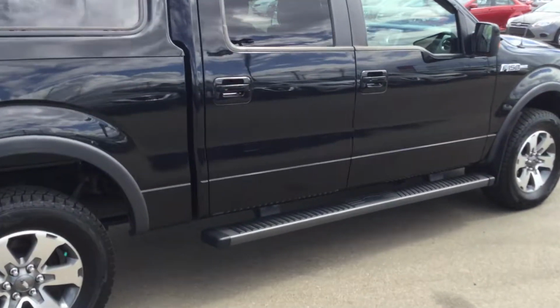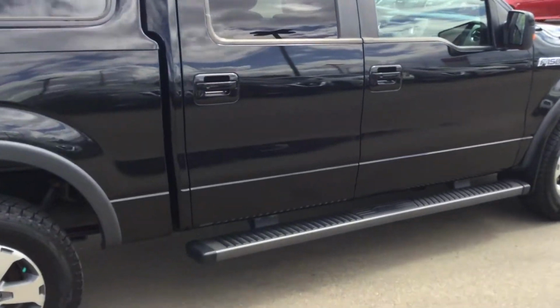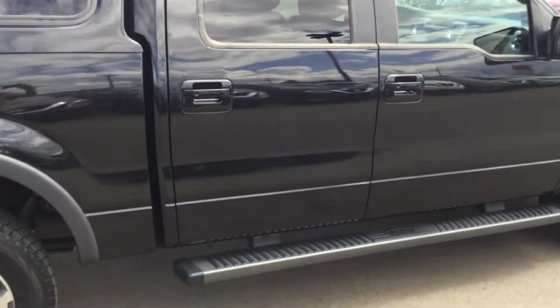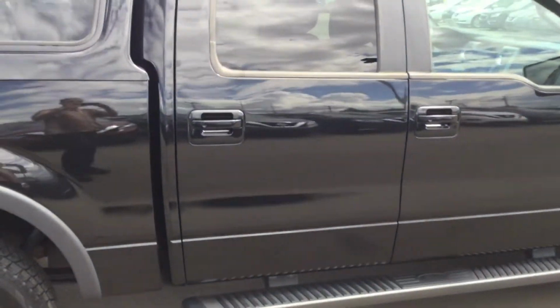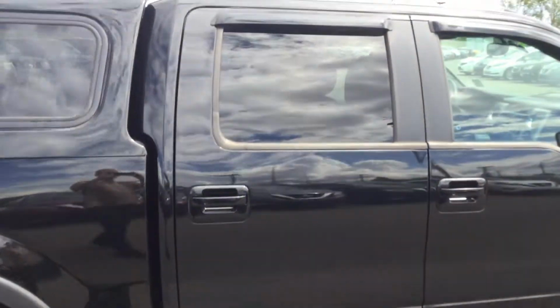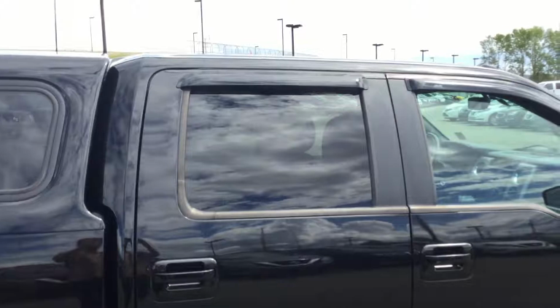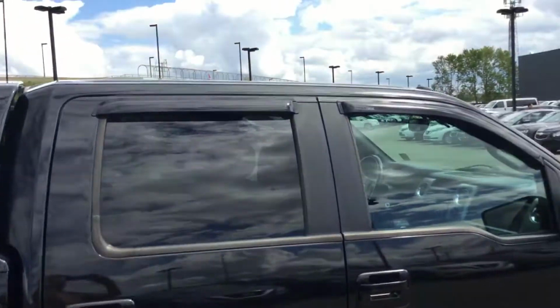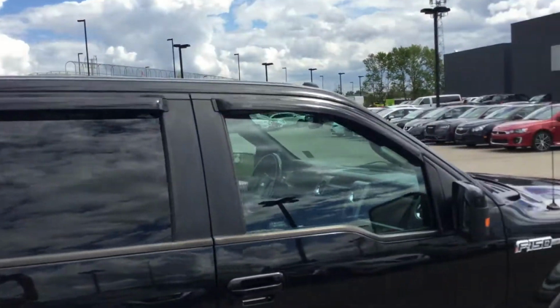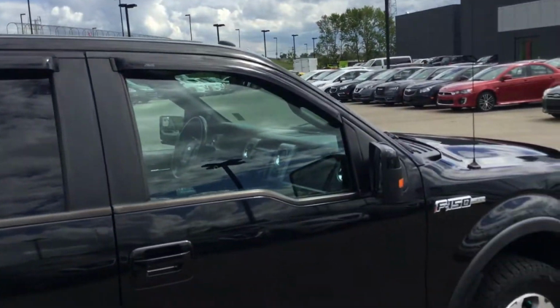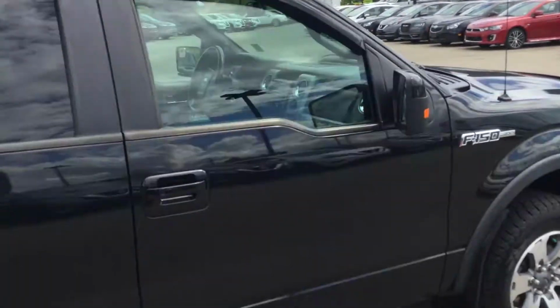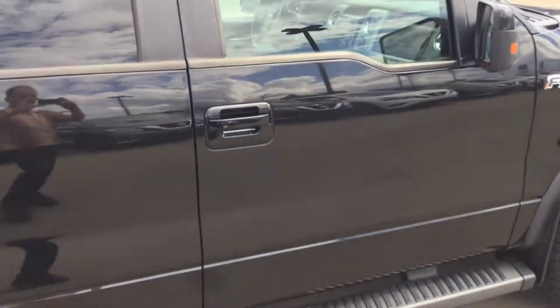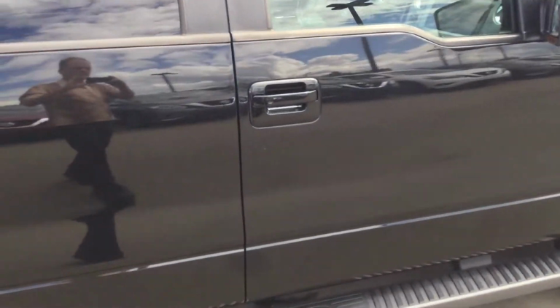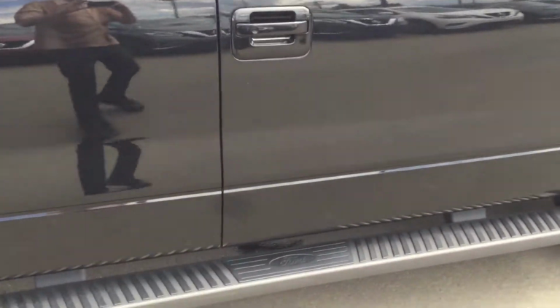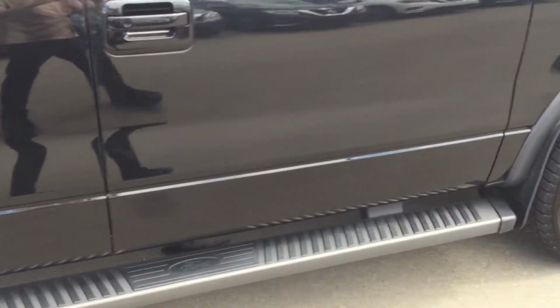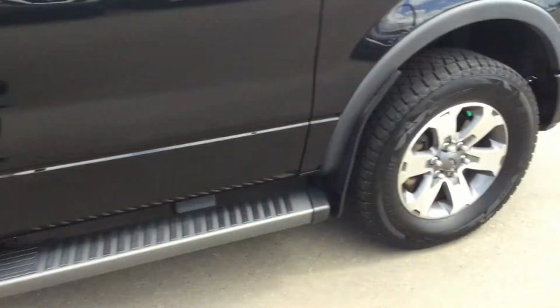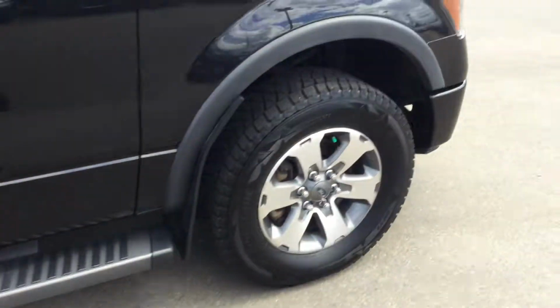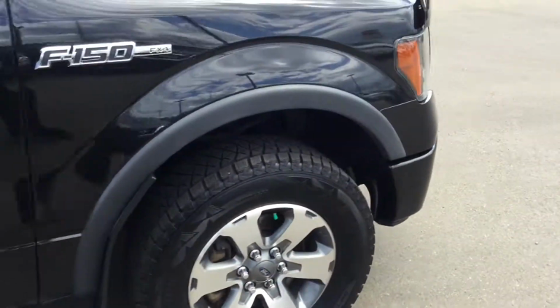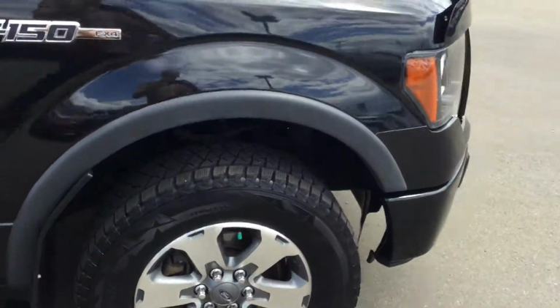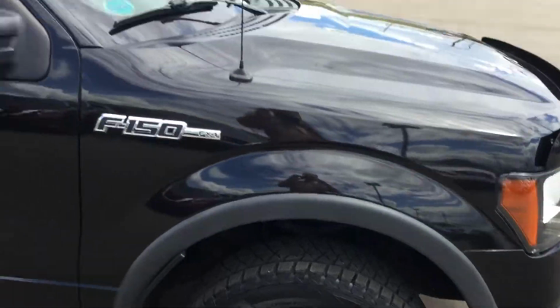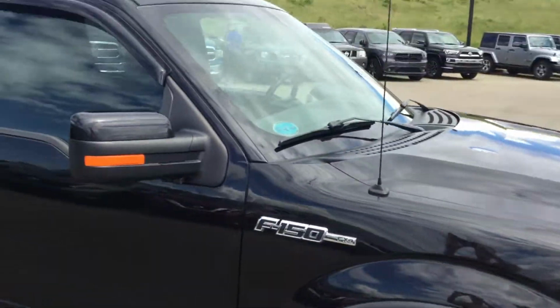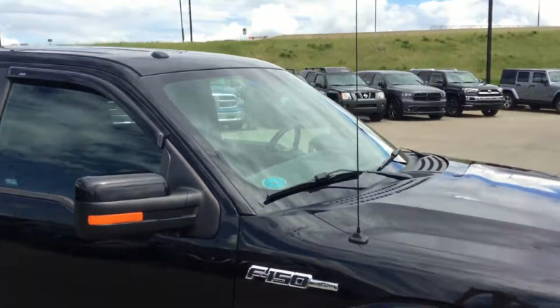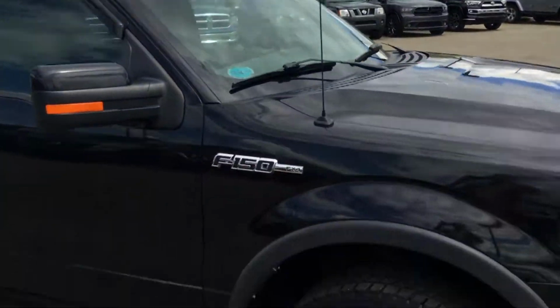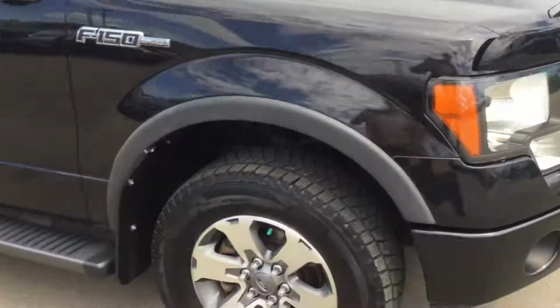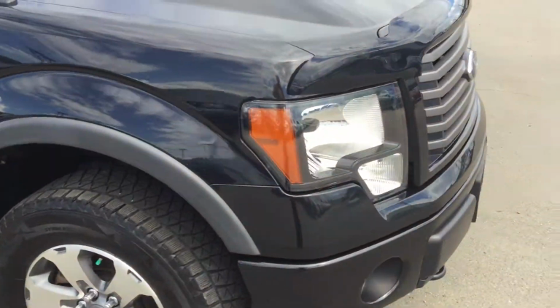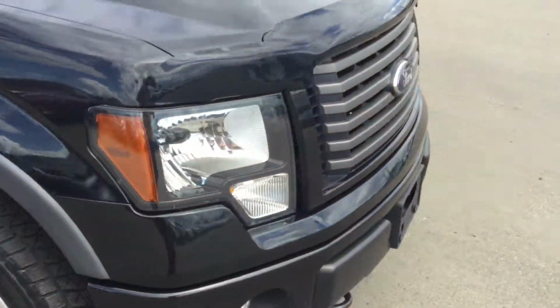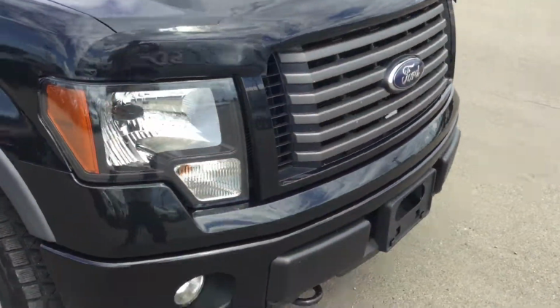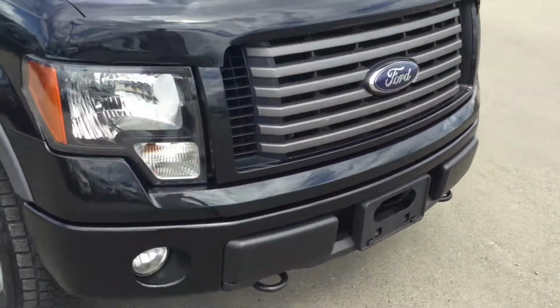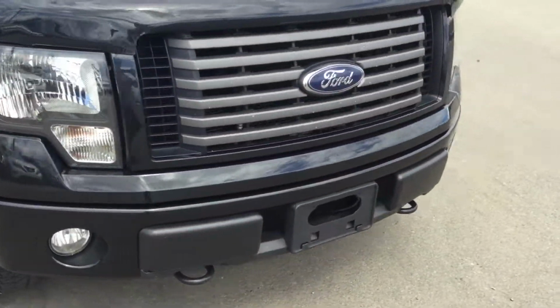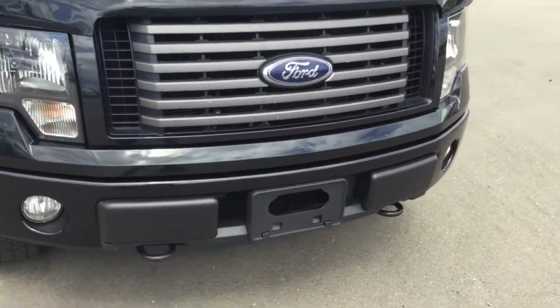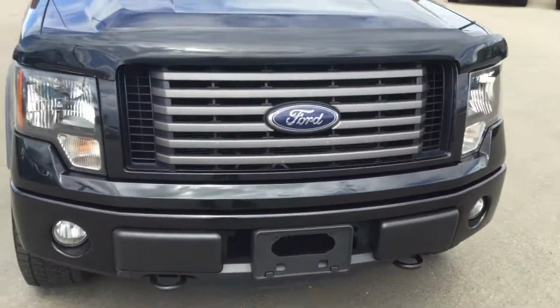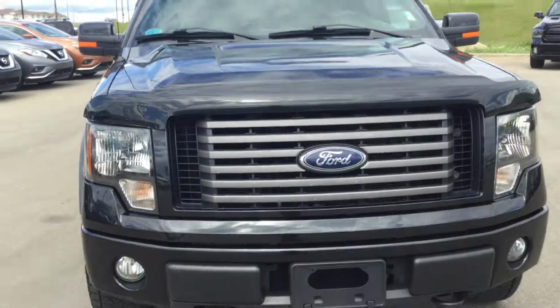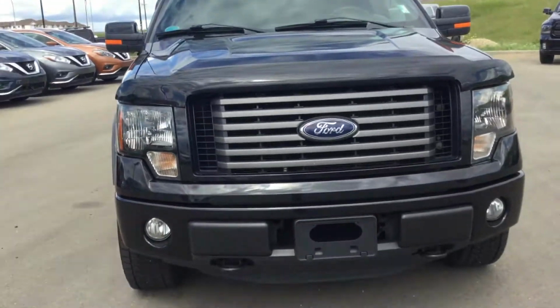Gonna get nice and close. This is a nice-looking truck. And back to the front. Get it all in there.